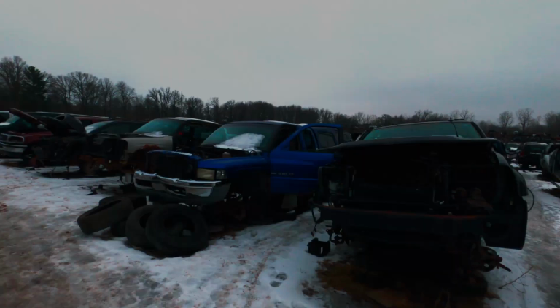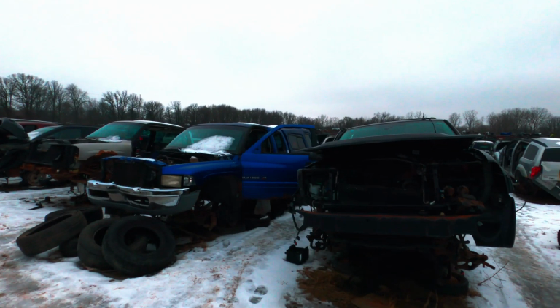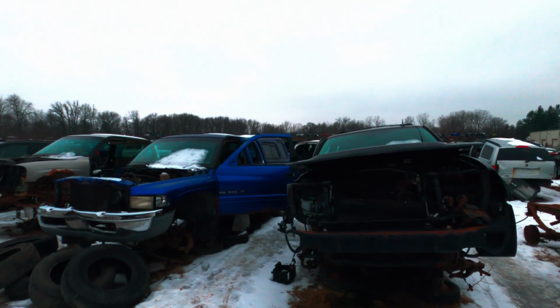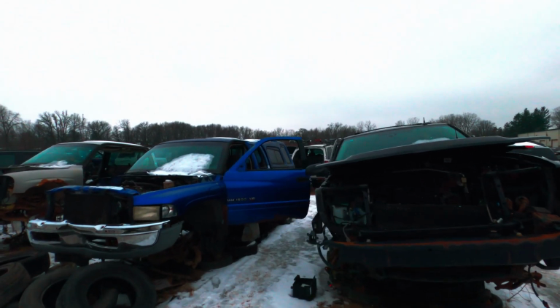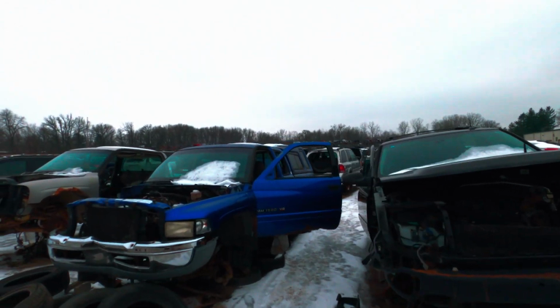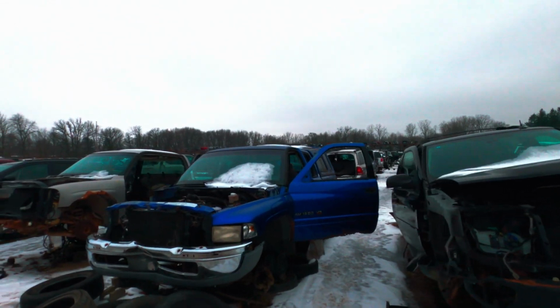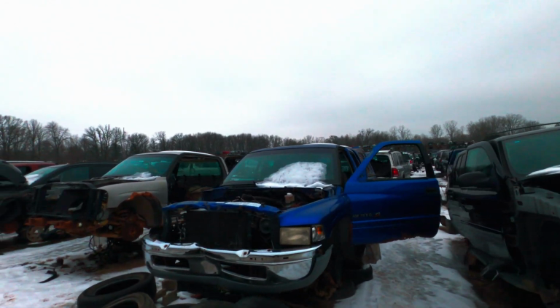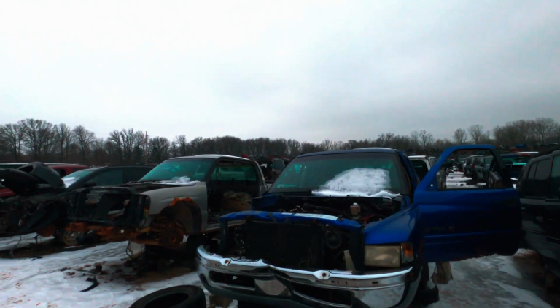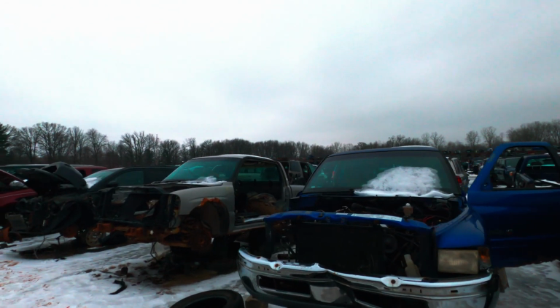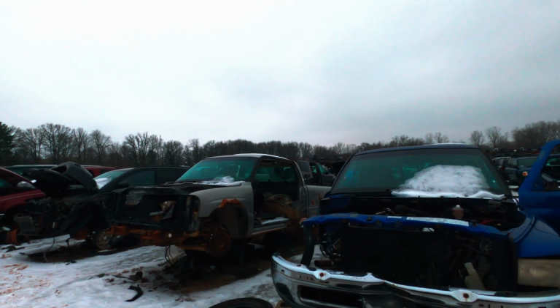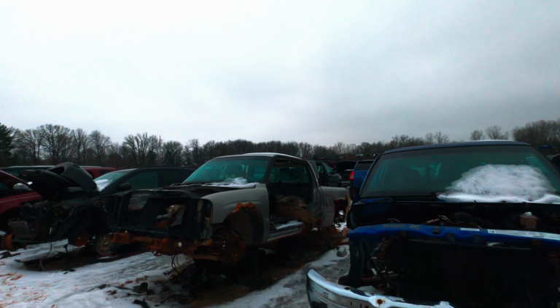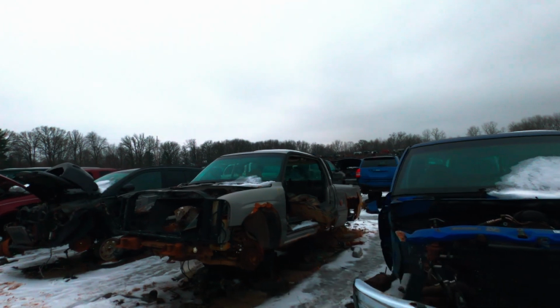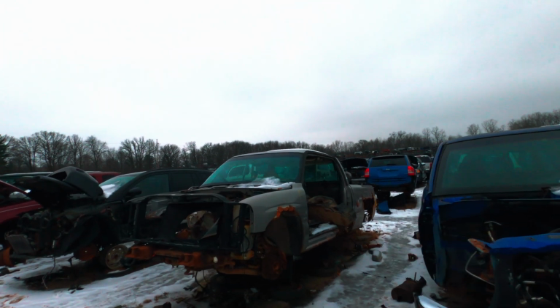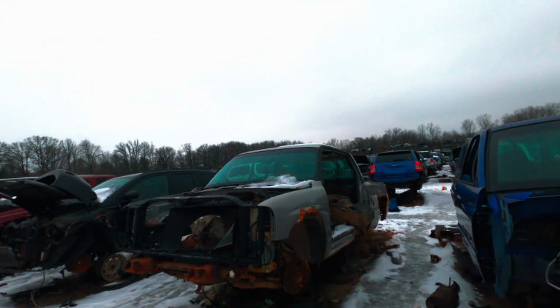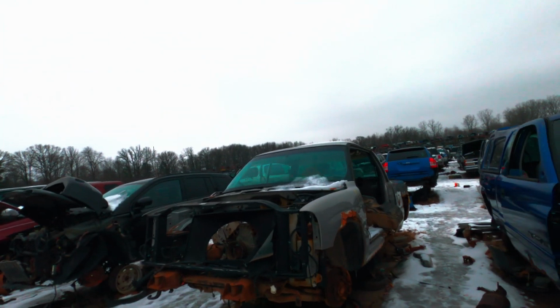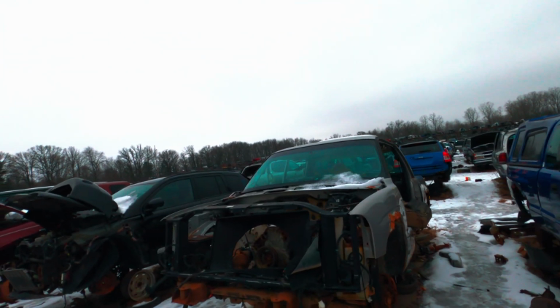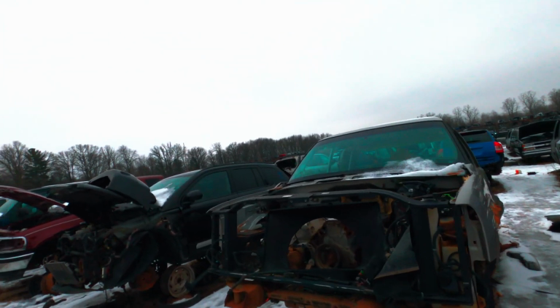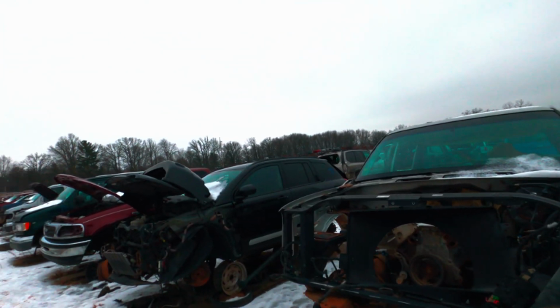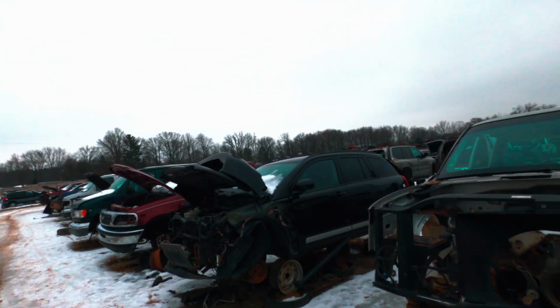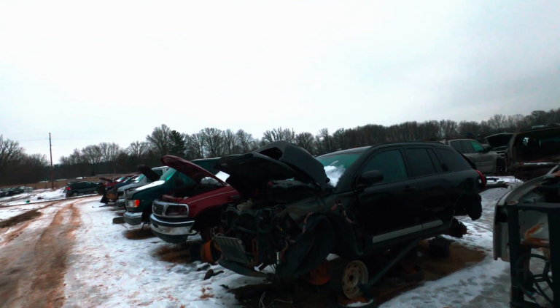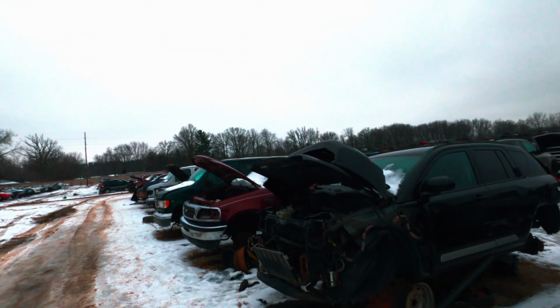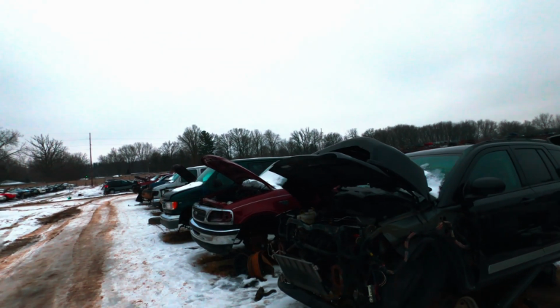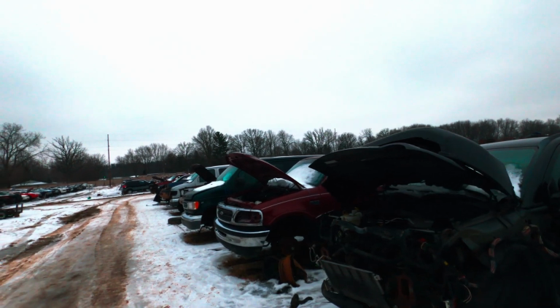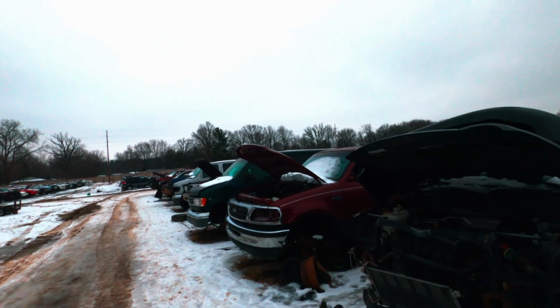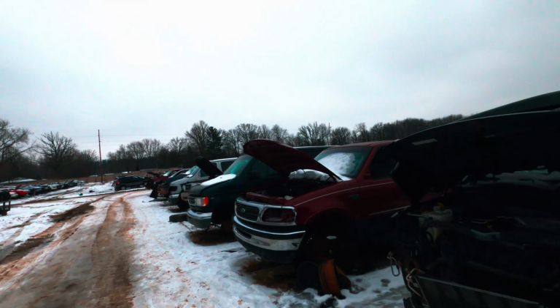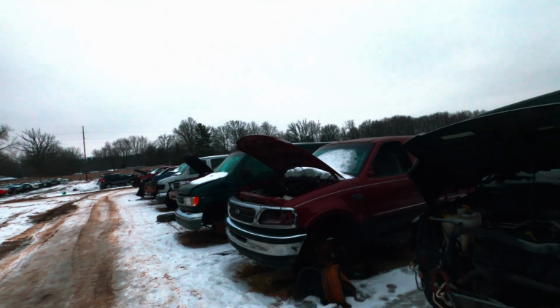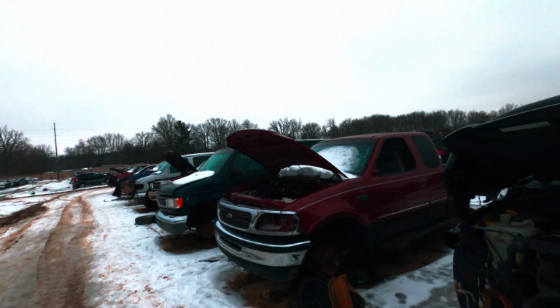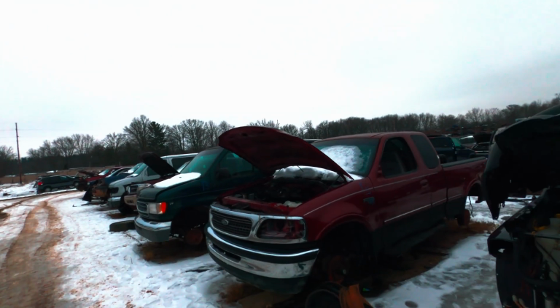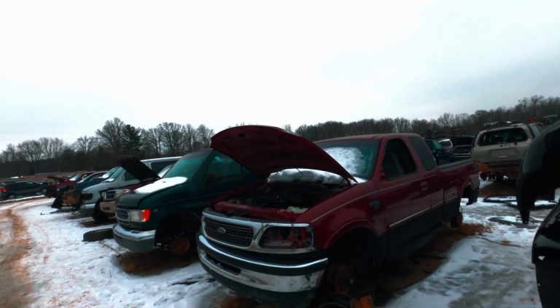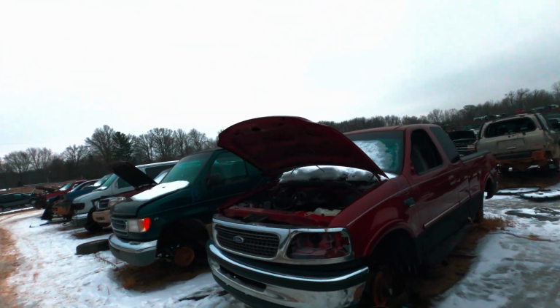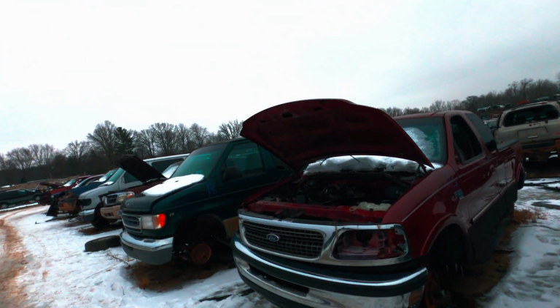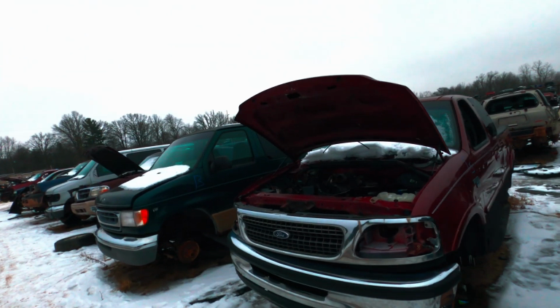What is up everybody, welcome back to the Driveway Engineer. I'm JR, back at my favorite place — the Mason You-Pull-and-Save in Mason, Michigan. I'm gonna wander around and see what kind of crap we can find out here today.